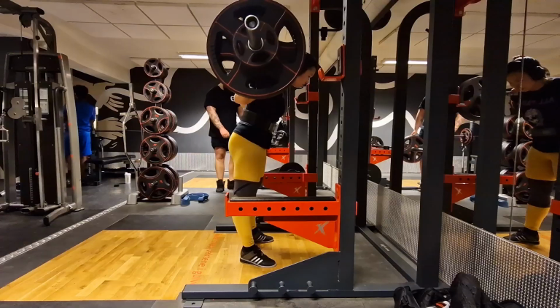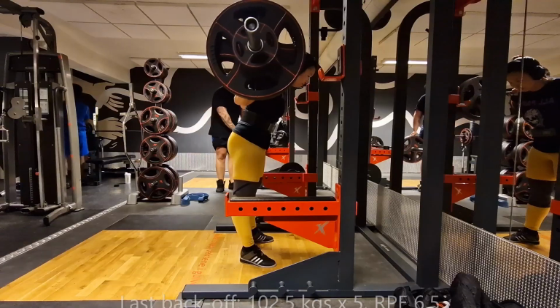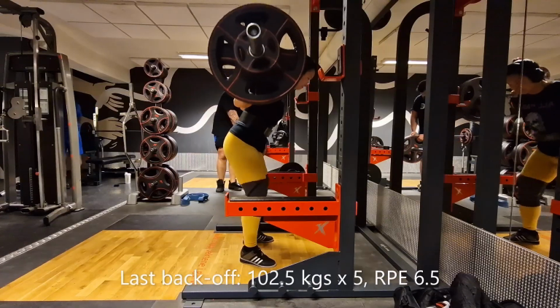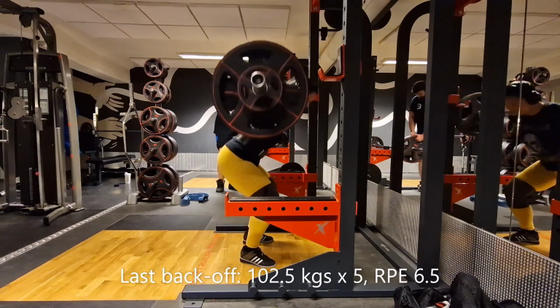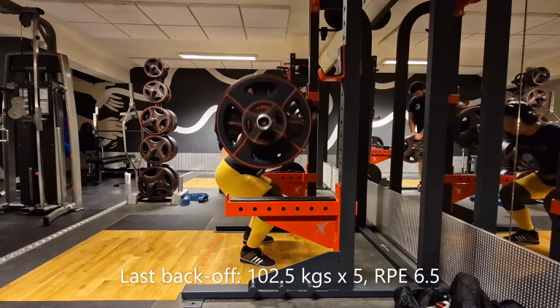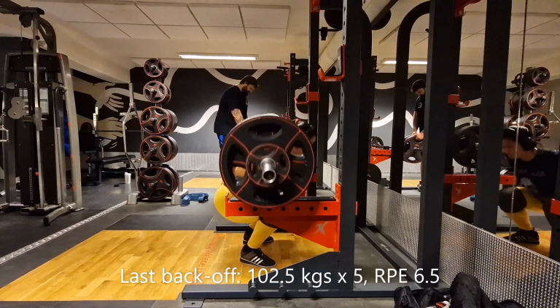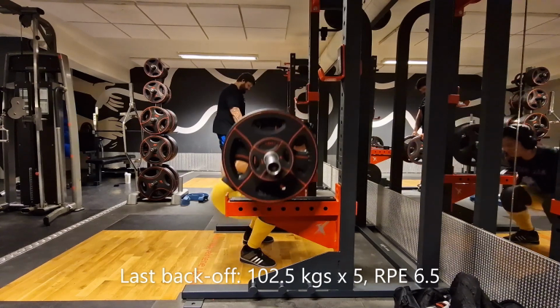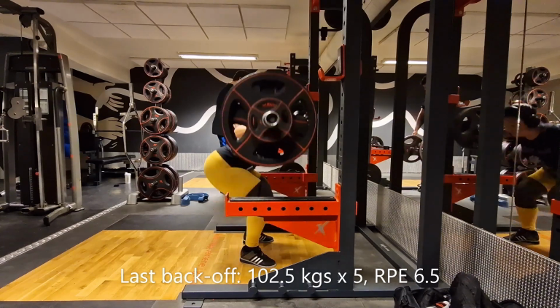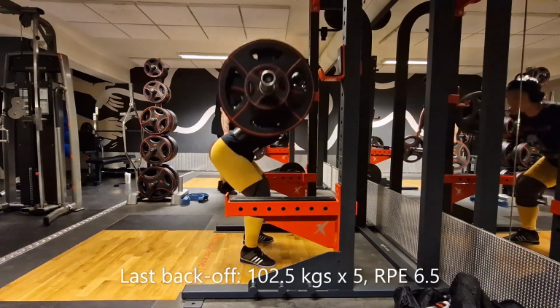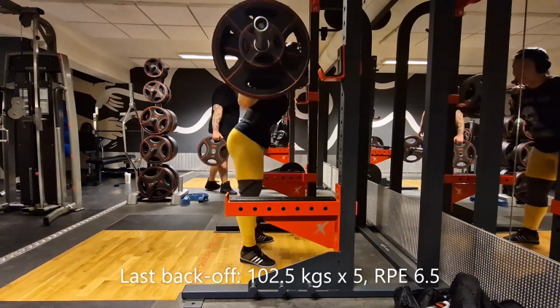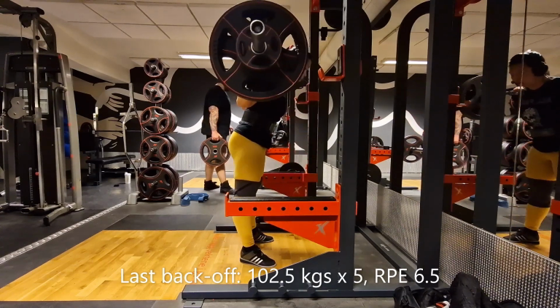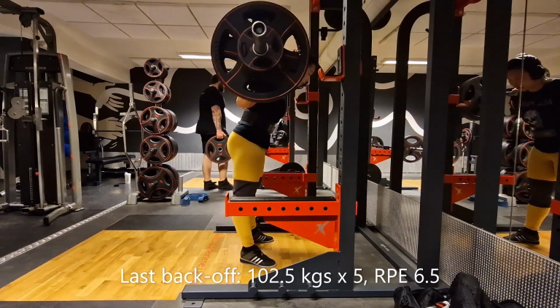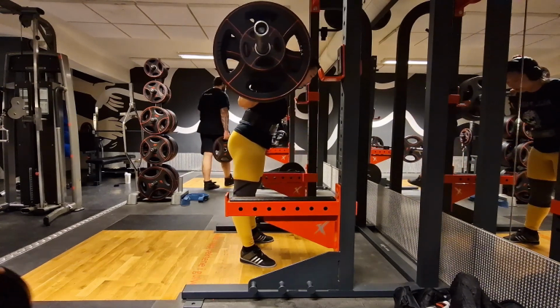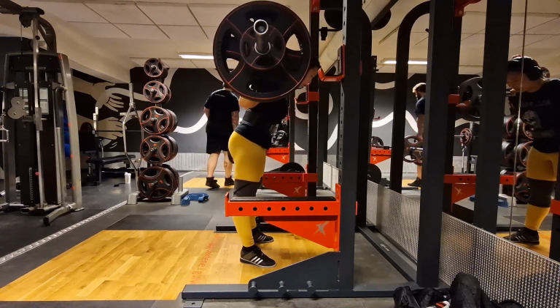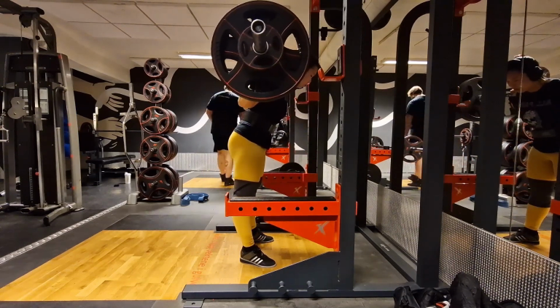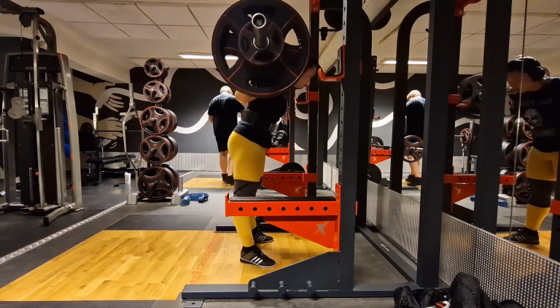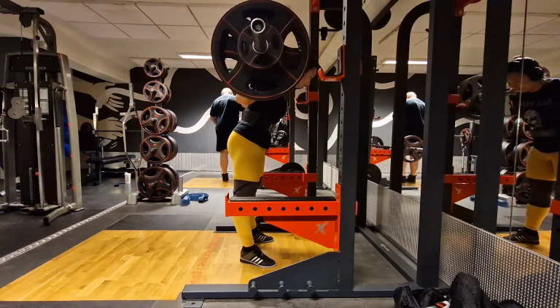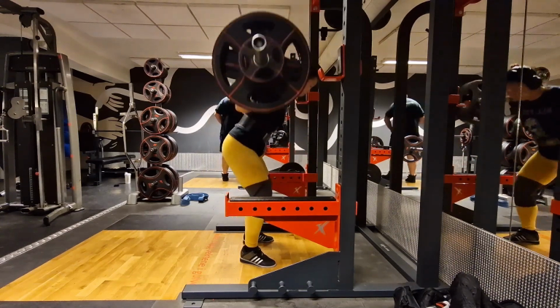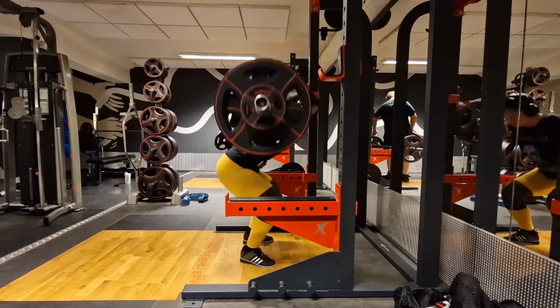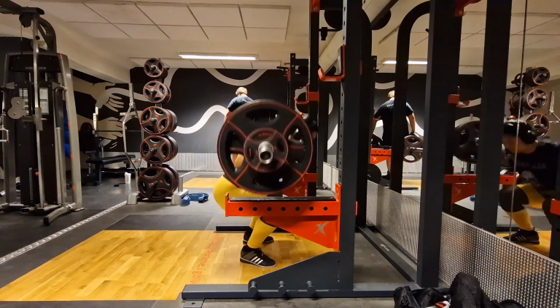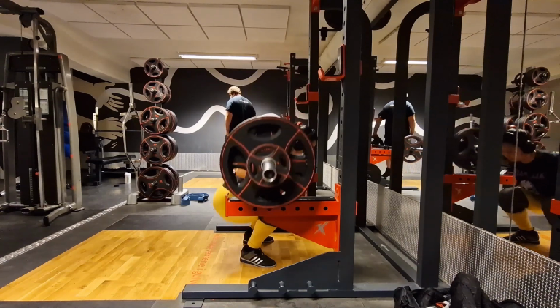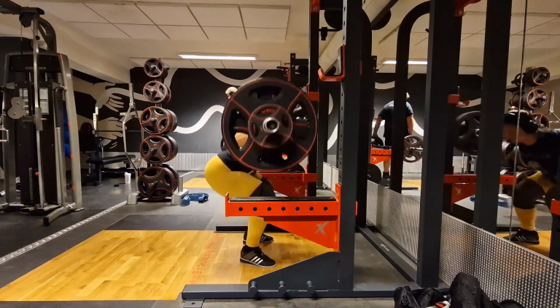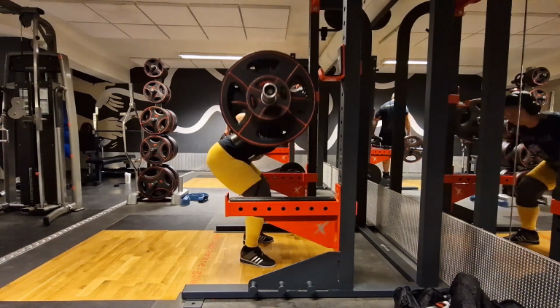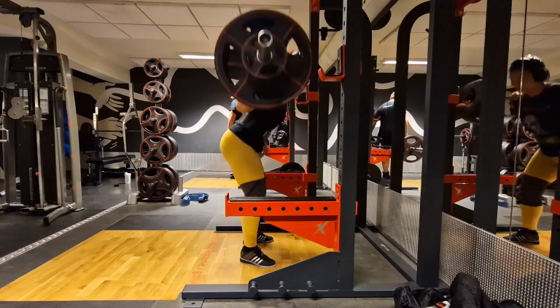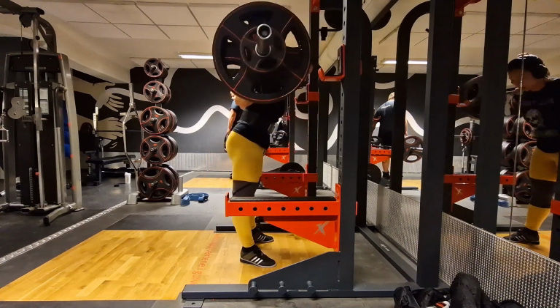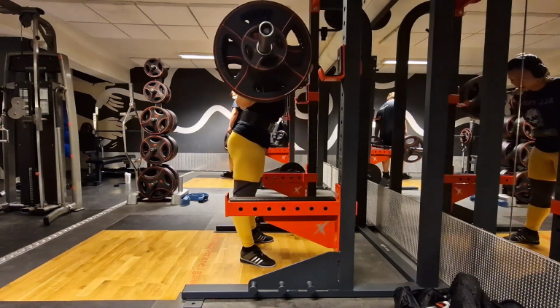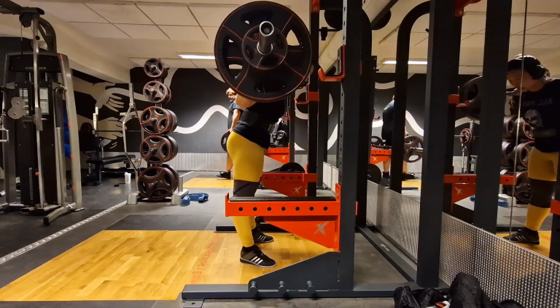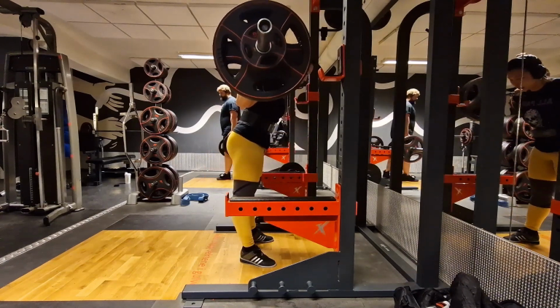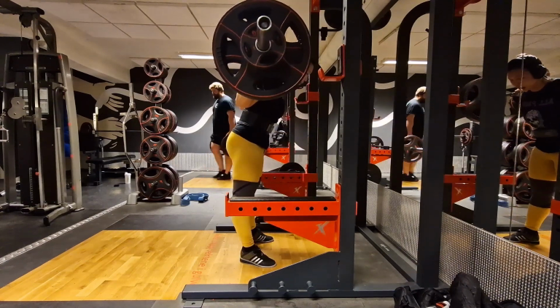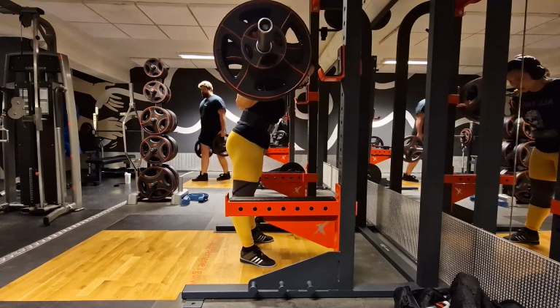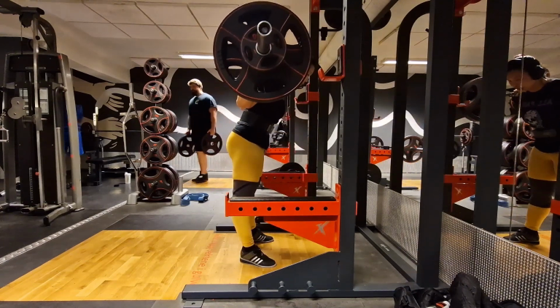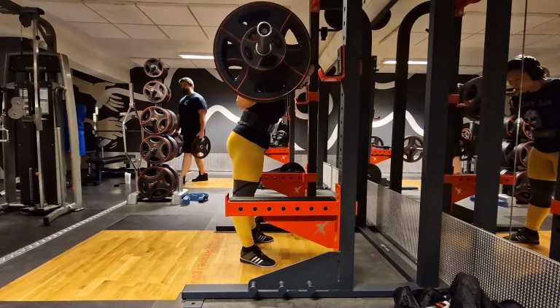I managed to do a top set of 117.5kg. I really just tried to take what was there today and be quite strict, honest and conservative about the RP rating.